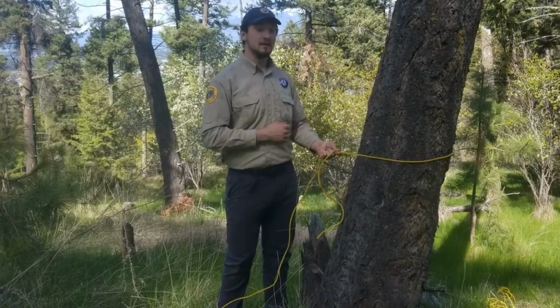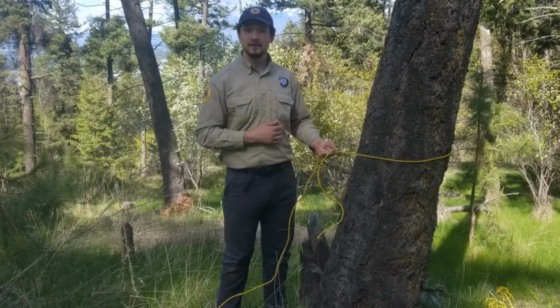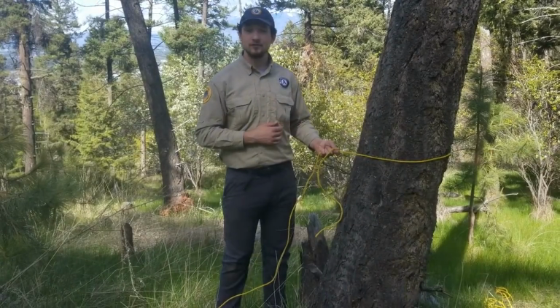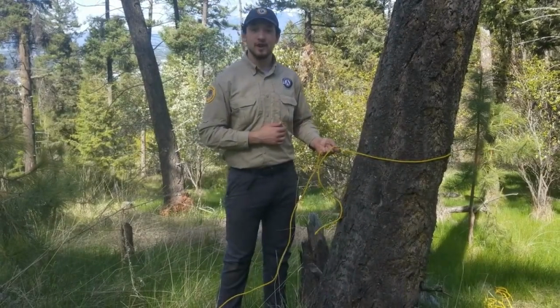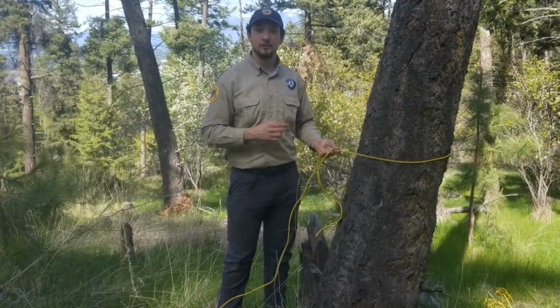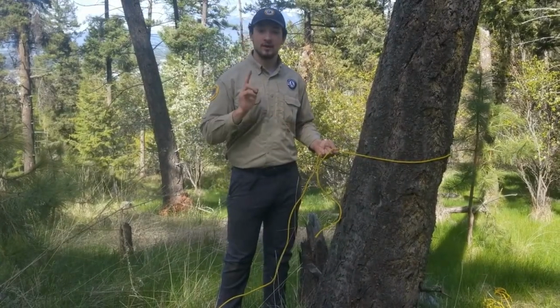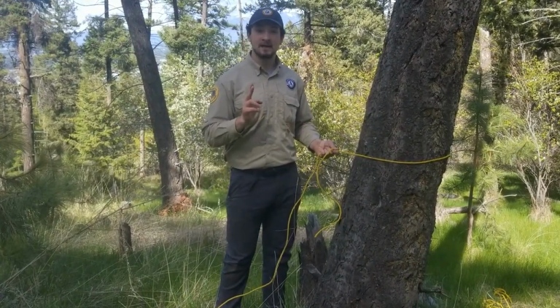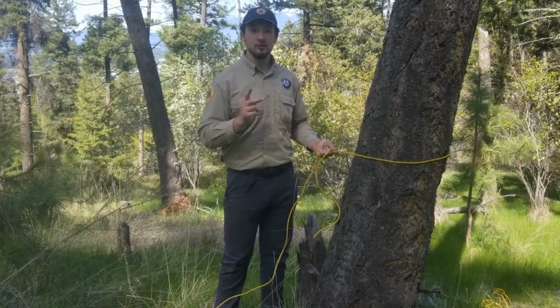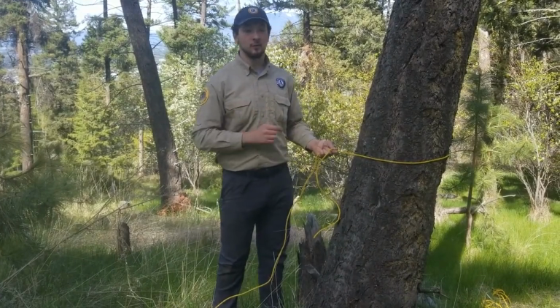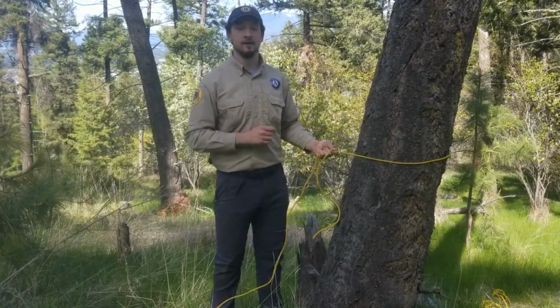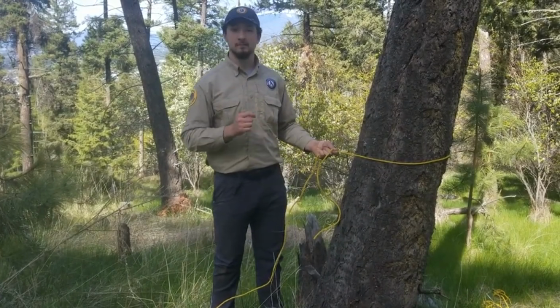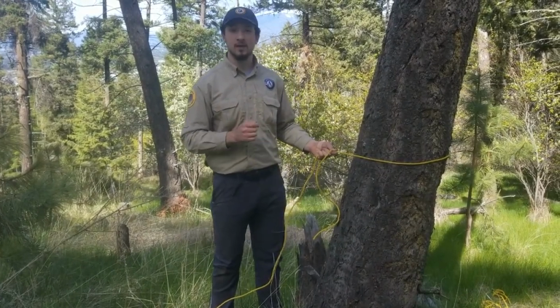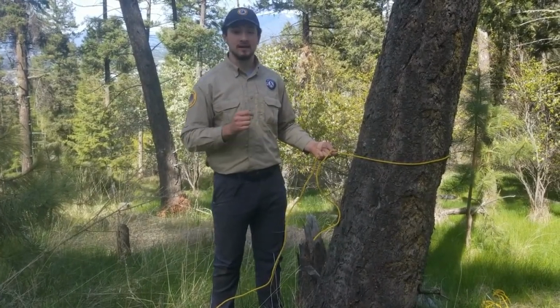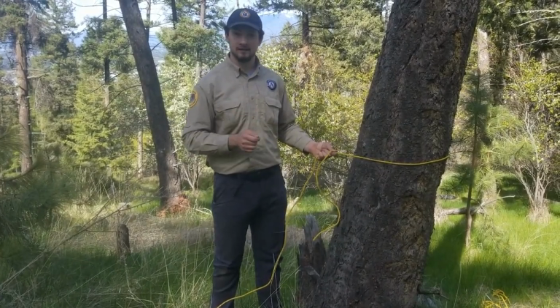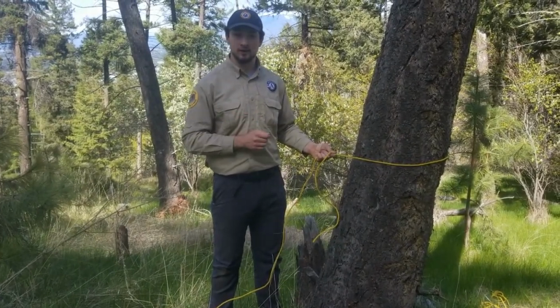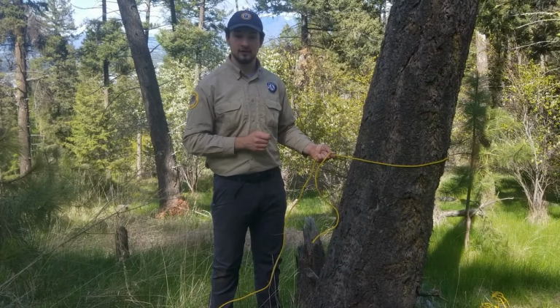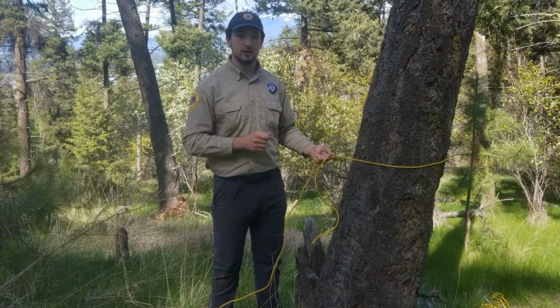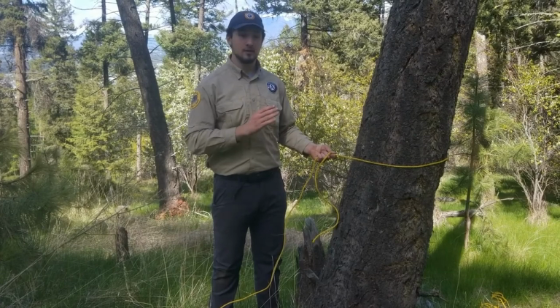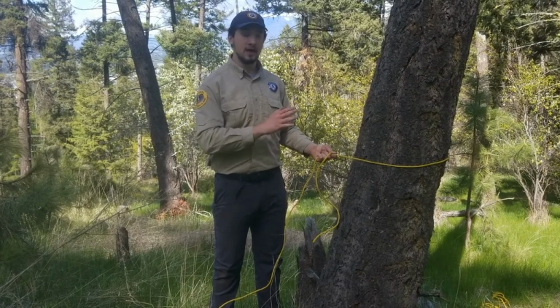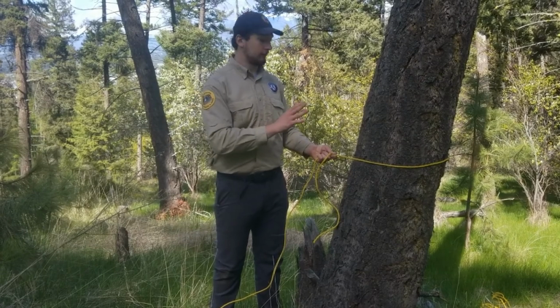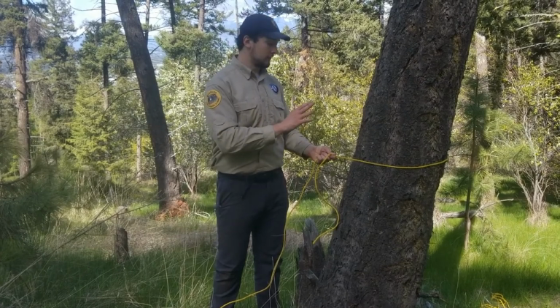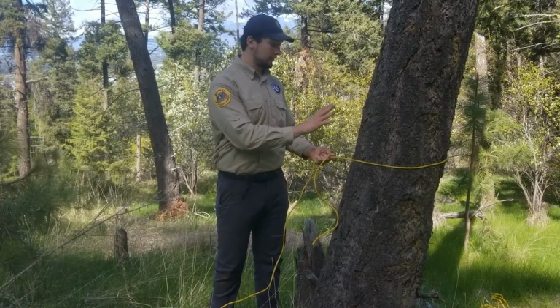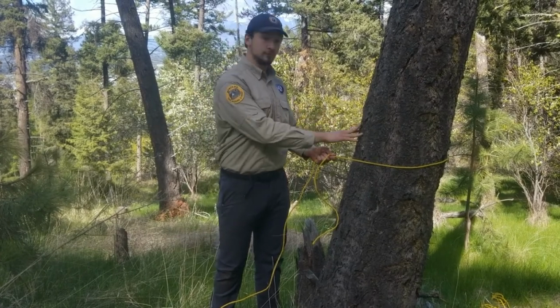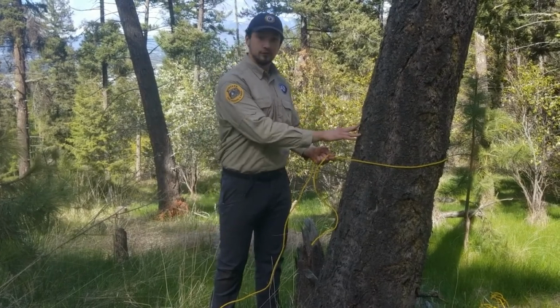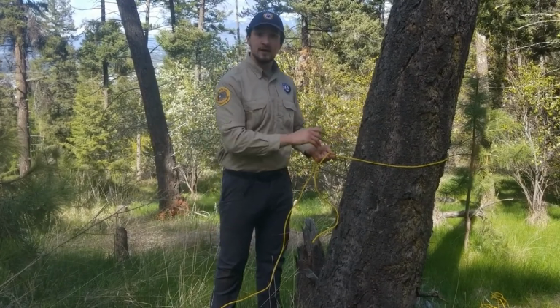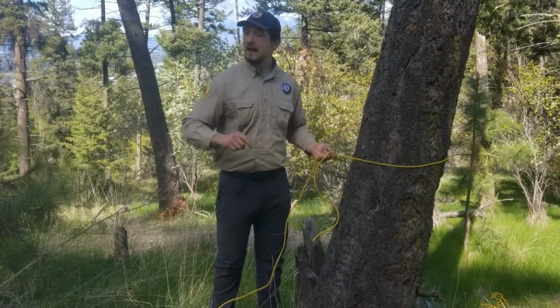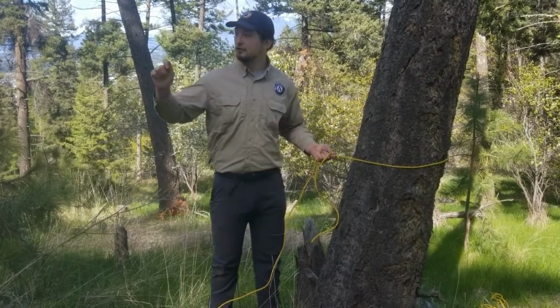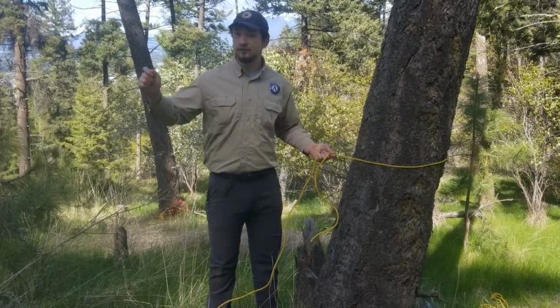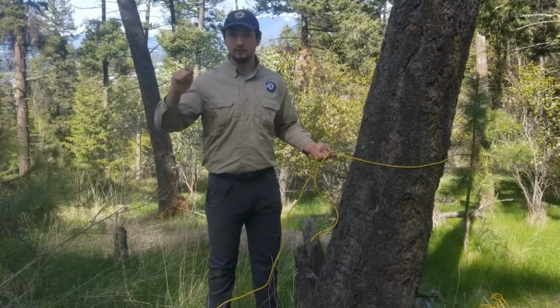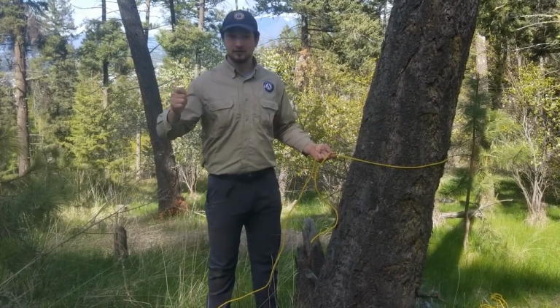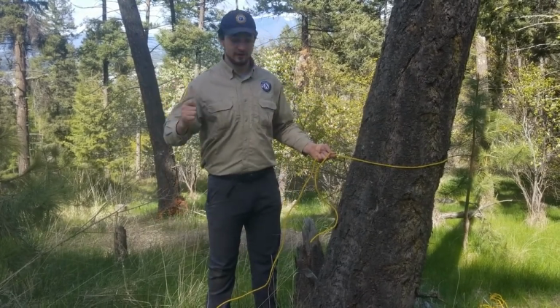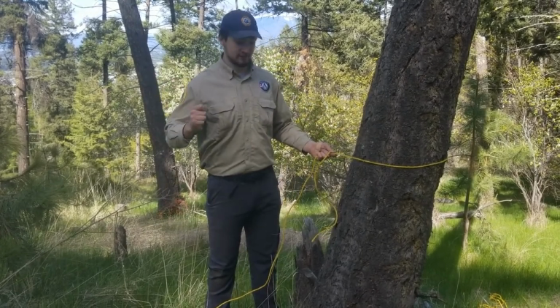For the next two knots, we're going to combine two into one: the bowline and the trucker's hitch. The bowline to secure the first rope to the tree, and the trucker's hitch to make sure that it's nice and tight.